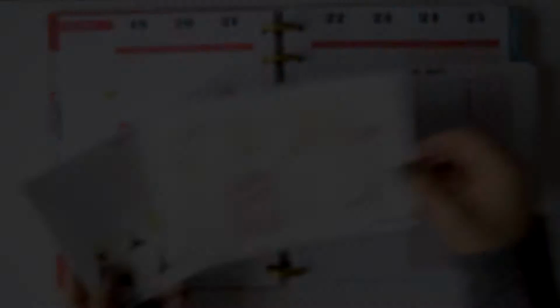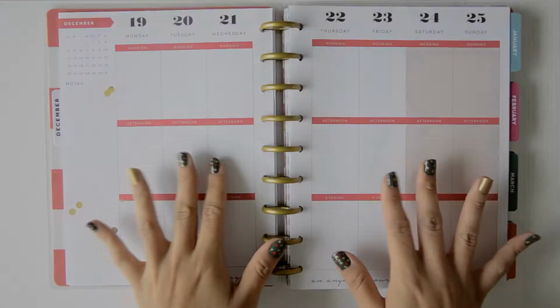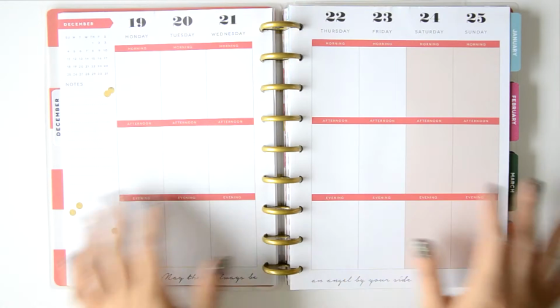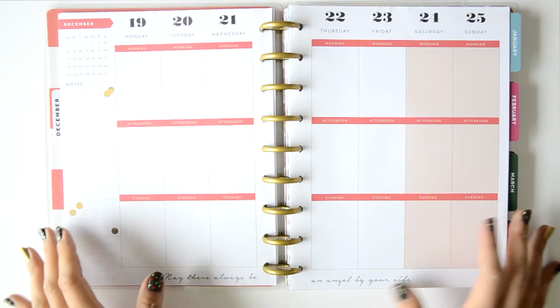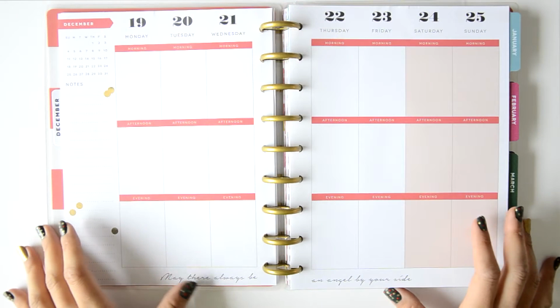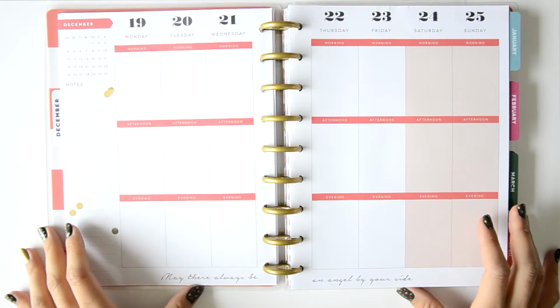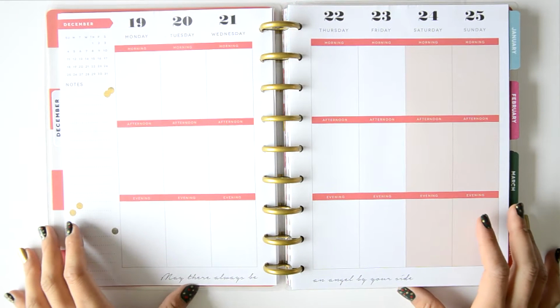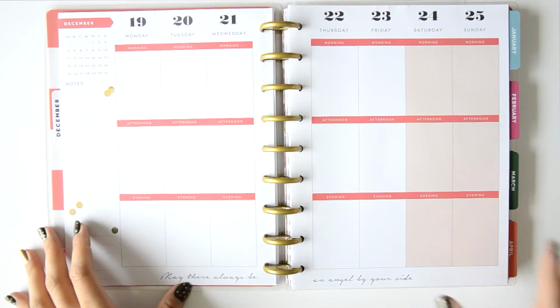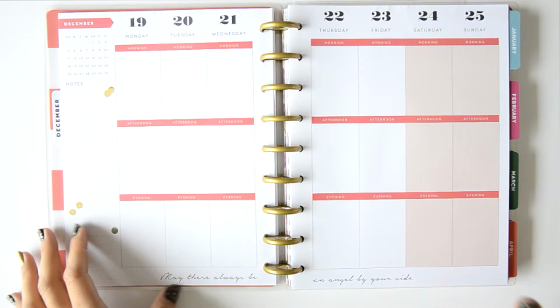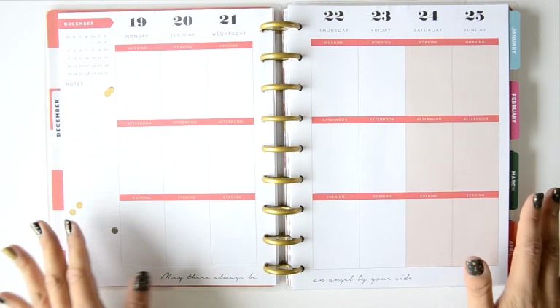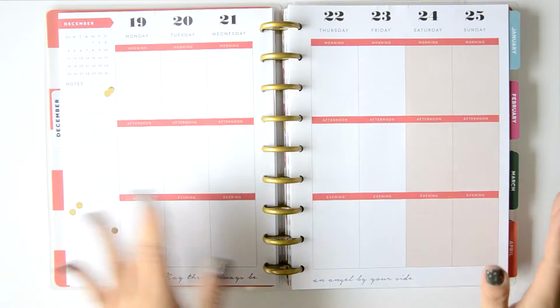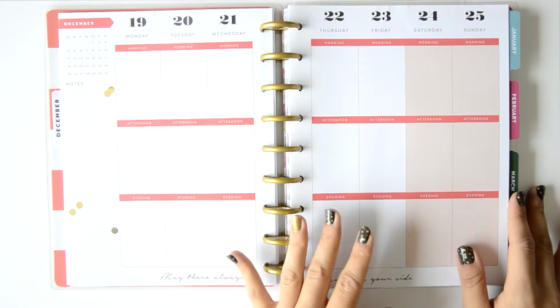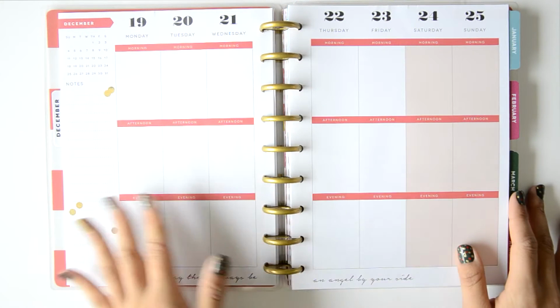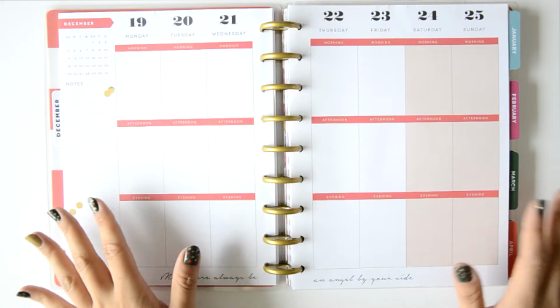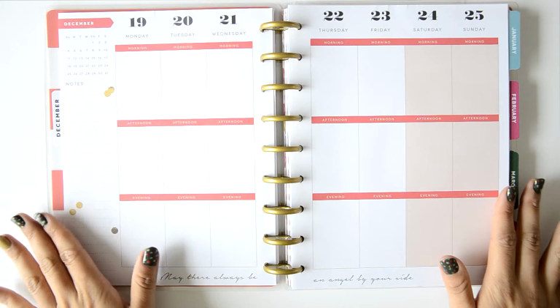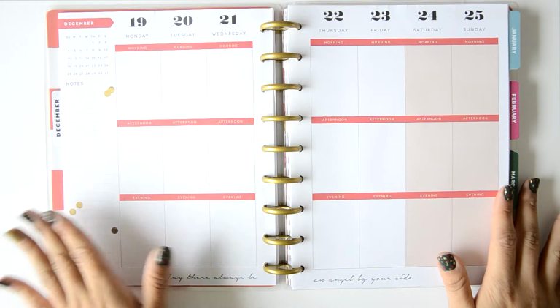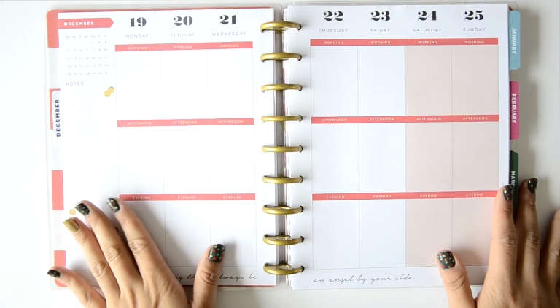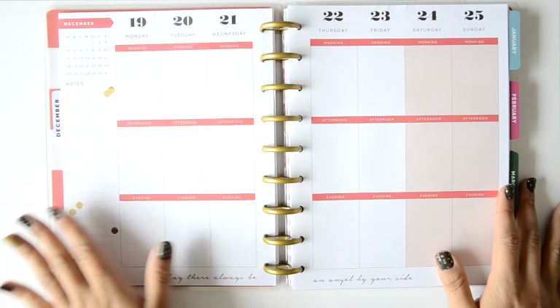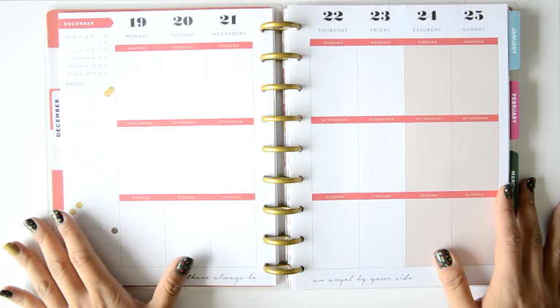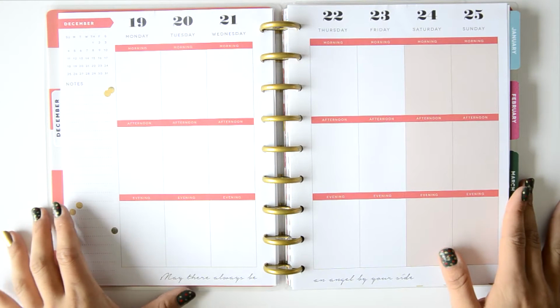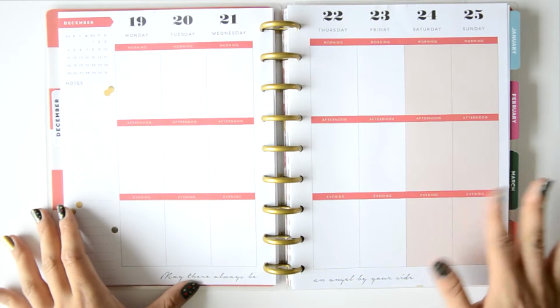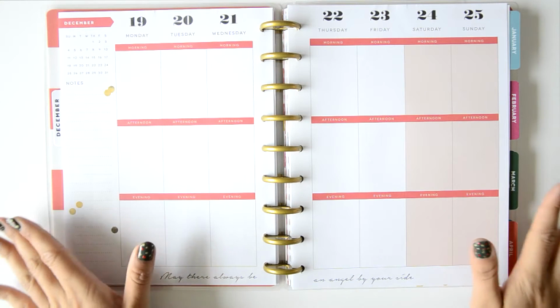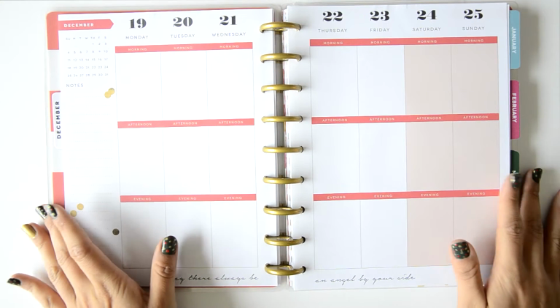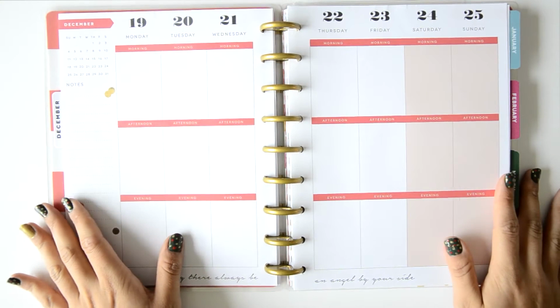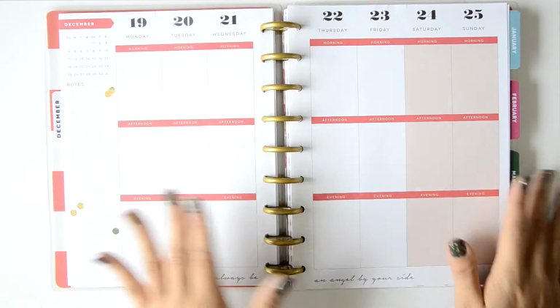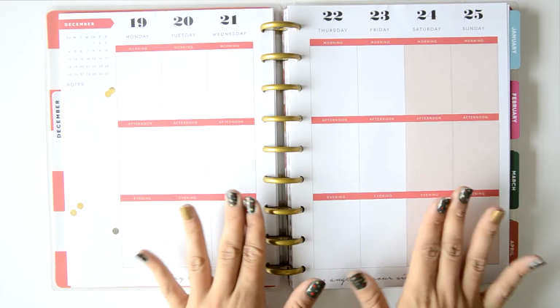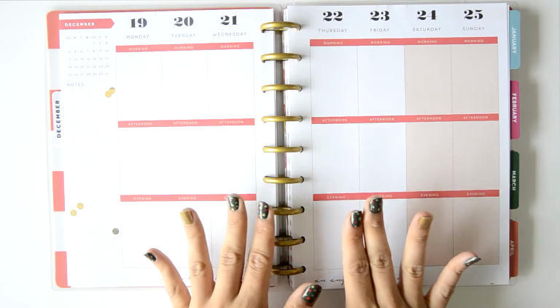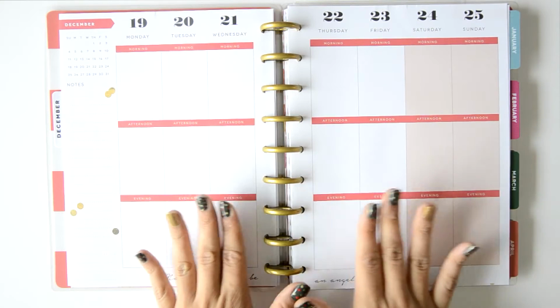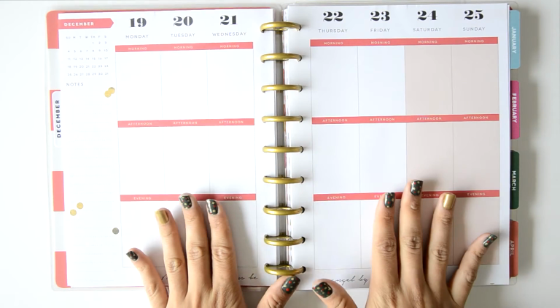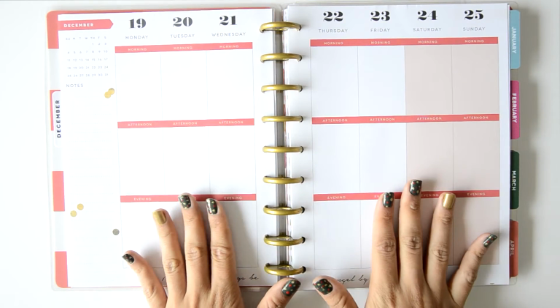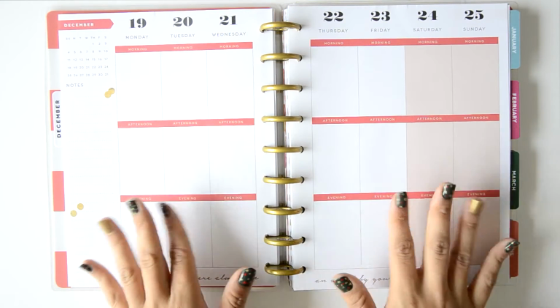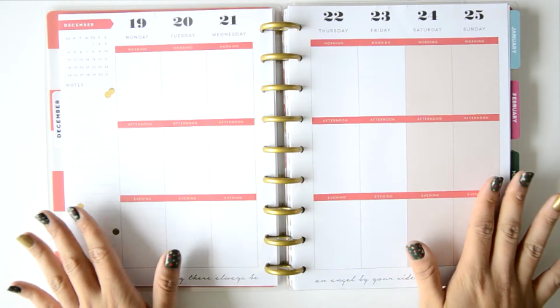Hey guys, welcome back to my channel! Today I'm pre-planning this week because I'm traveling to Berlin and Prague, as I've told you many times. This is a really special week because it's my birthday week.